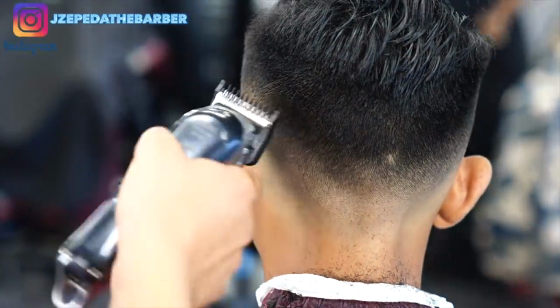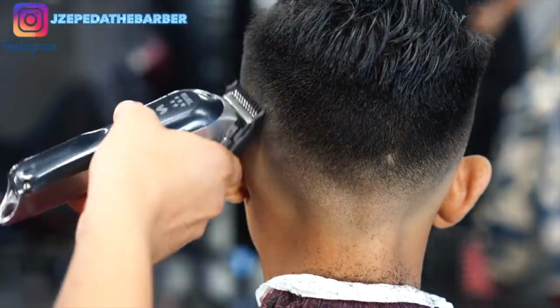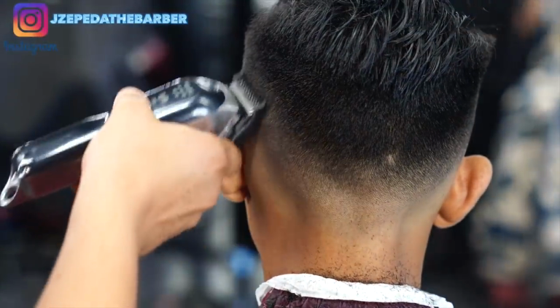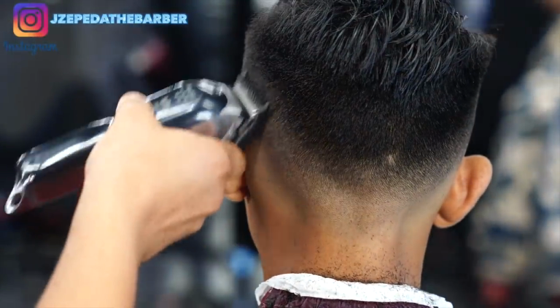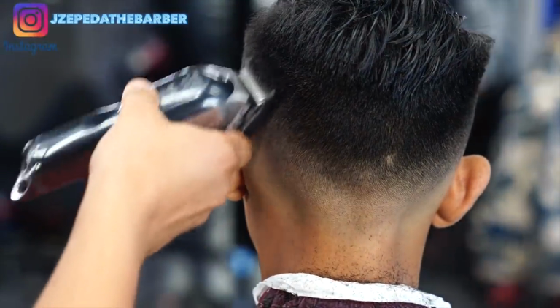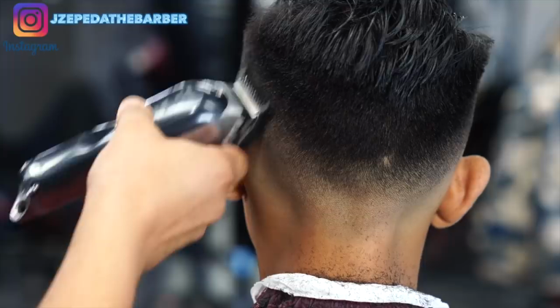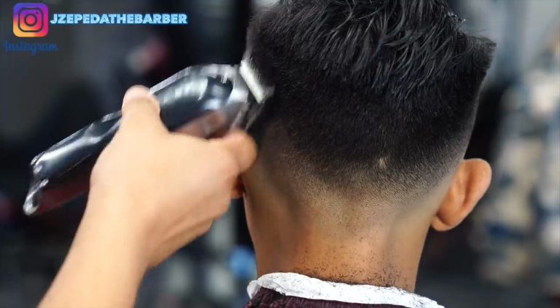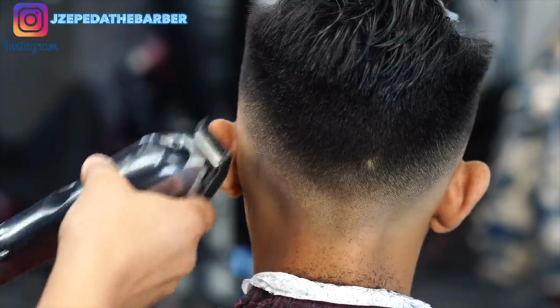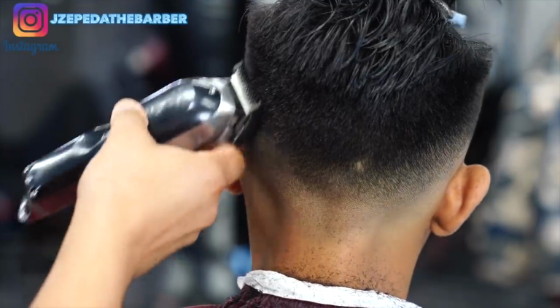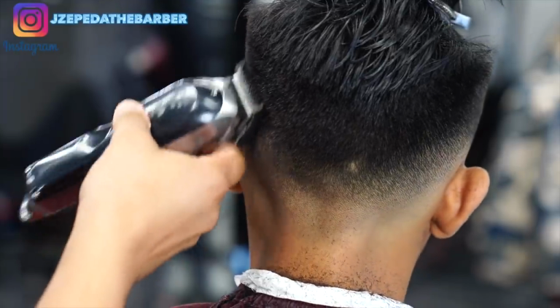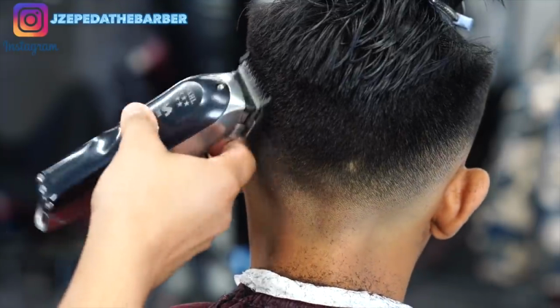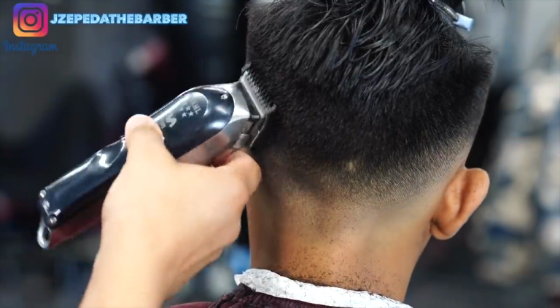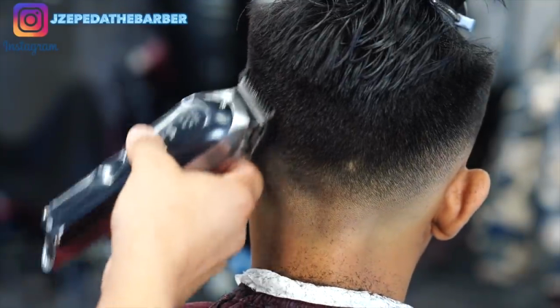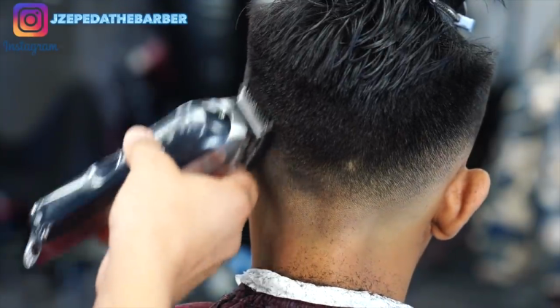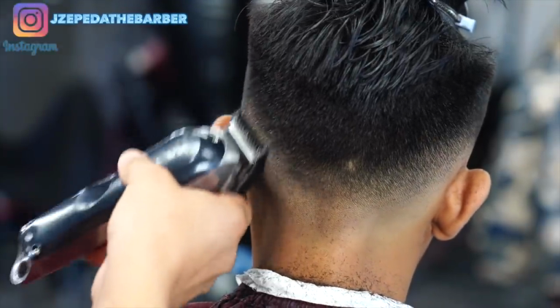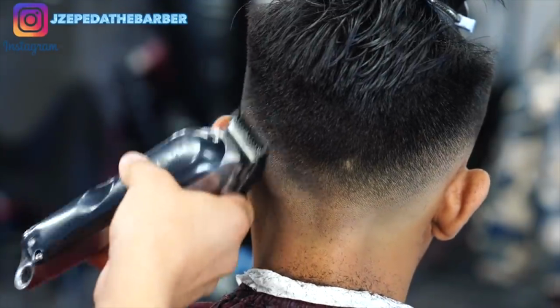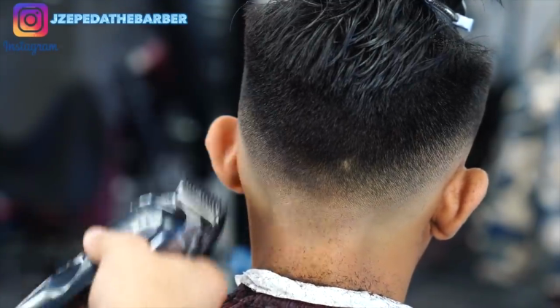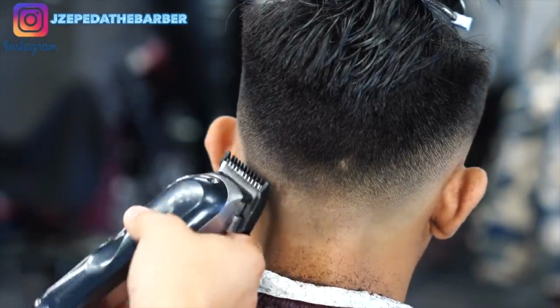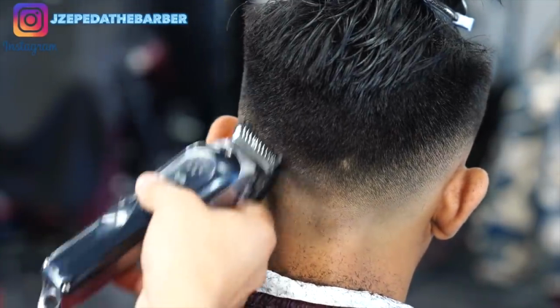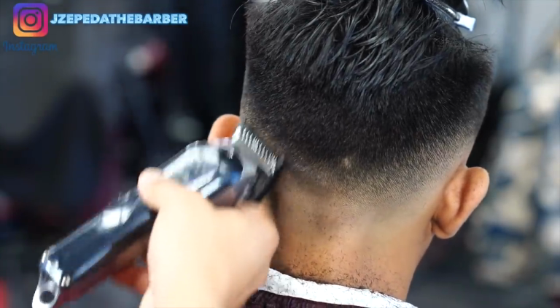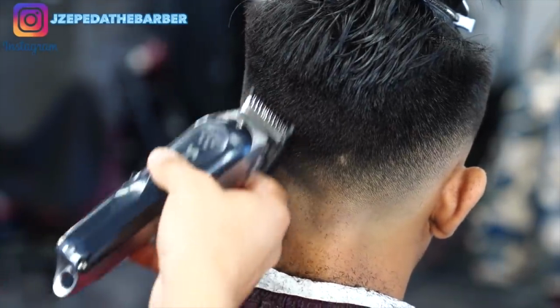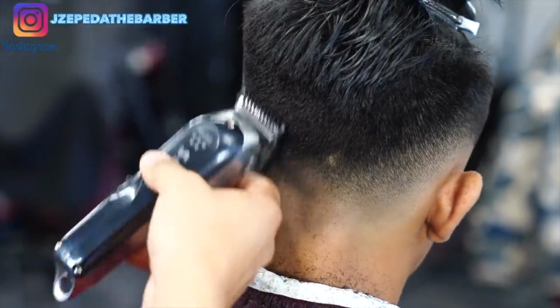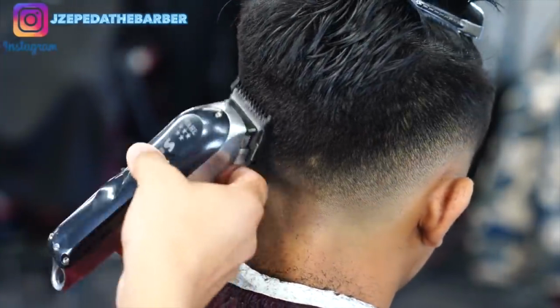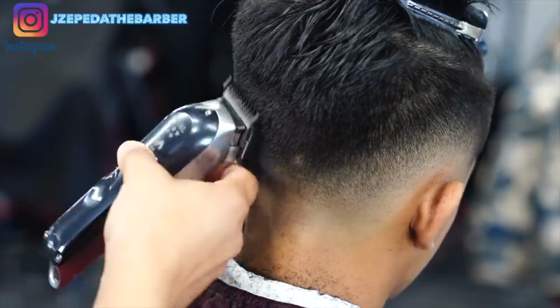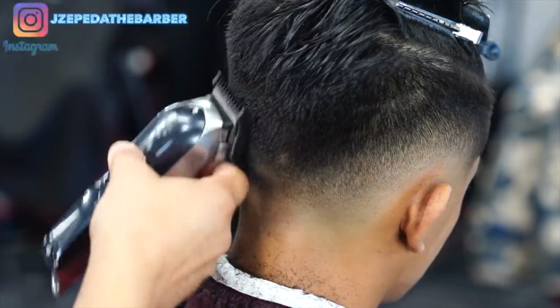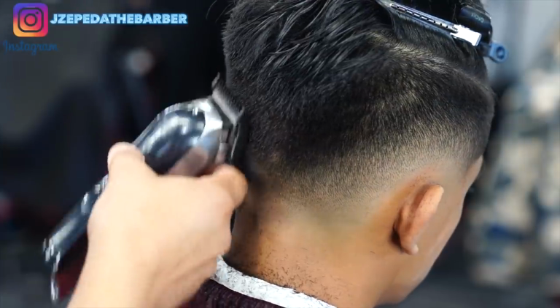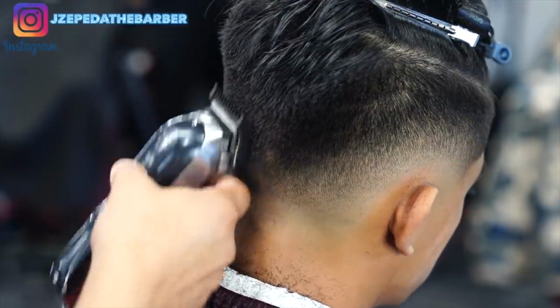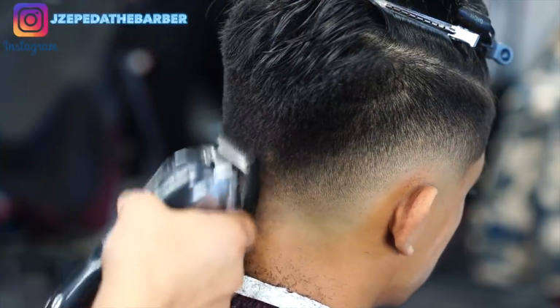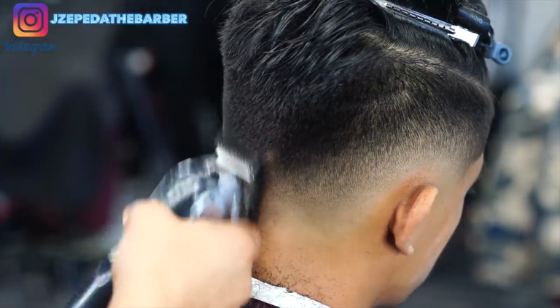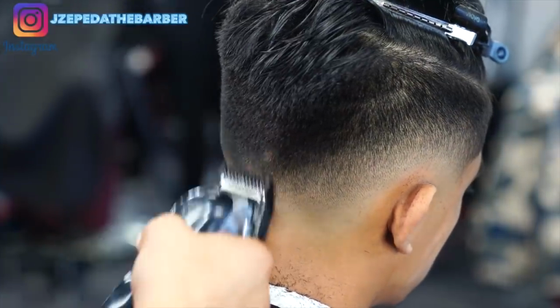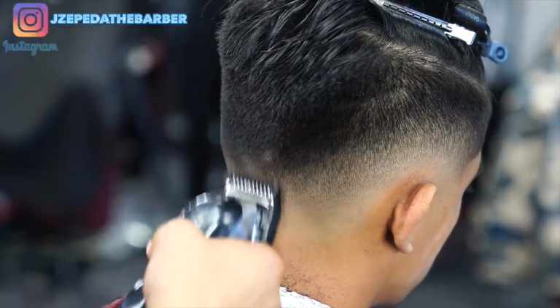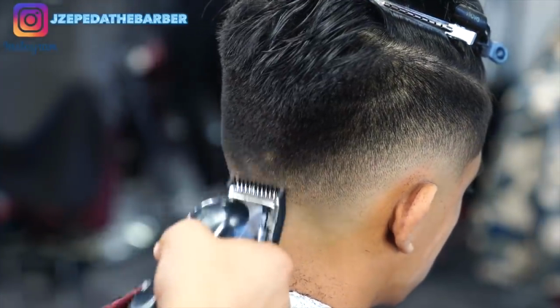Here I'm going back in with the number one guard with the lever all the way open and I'm just going to be scooping out to try to give this haircut some nice shape.